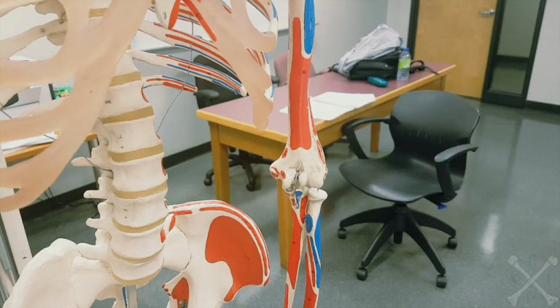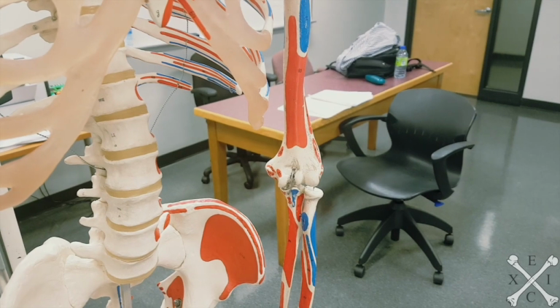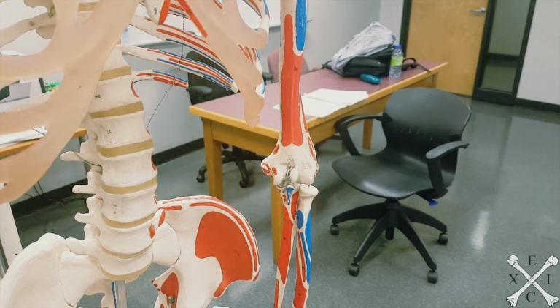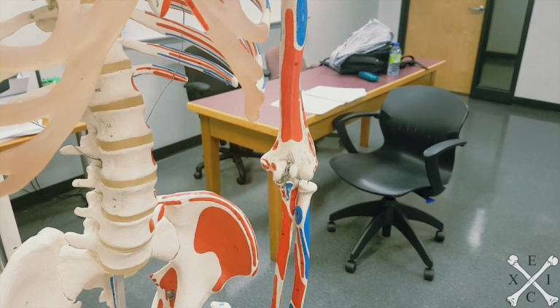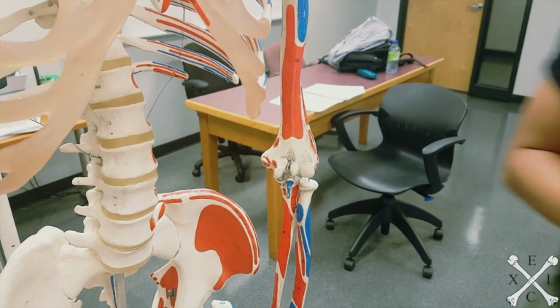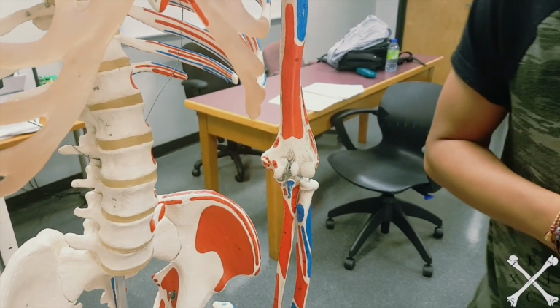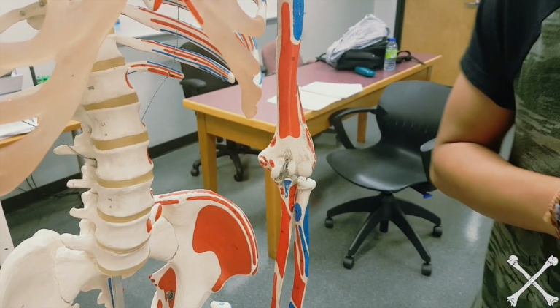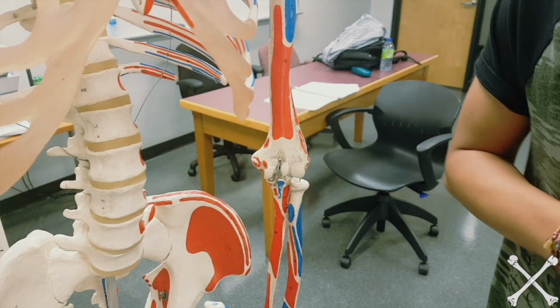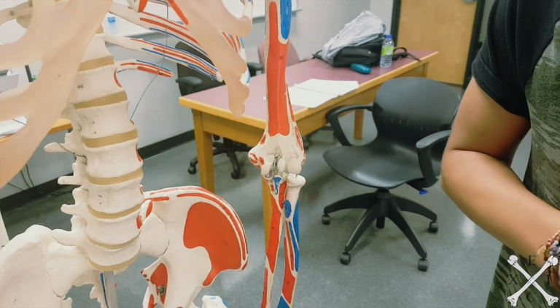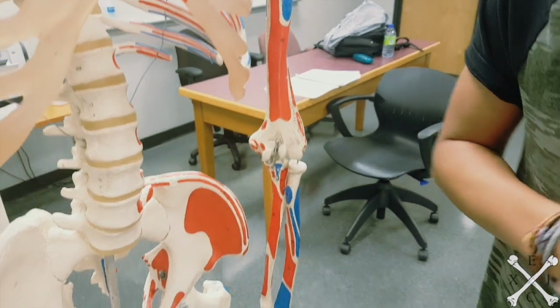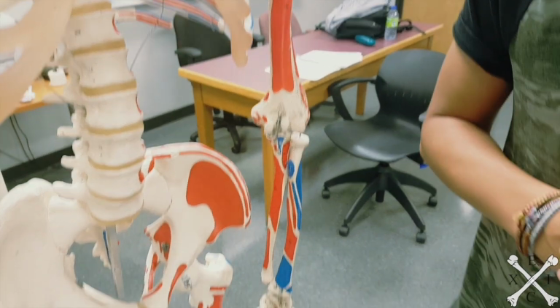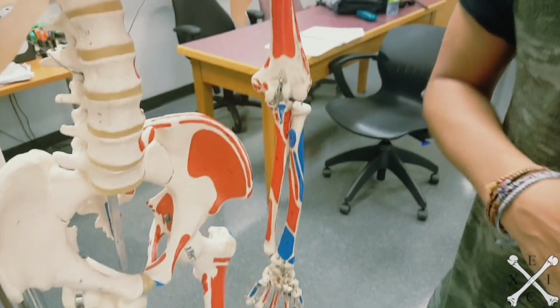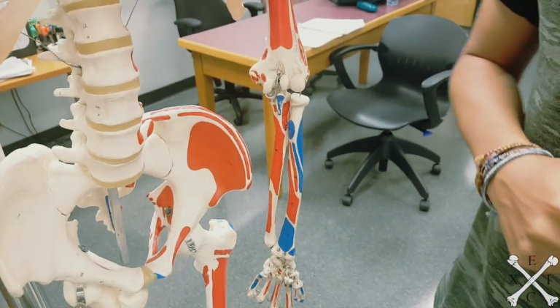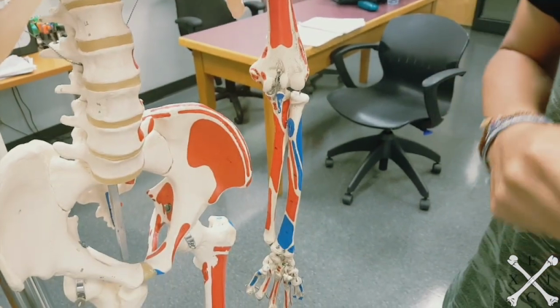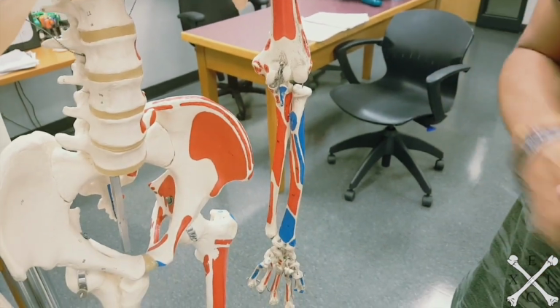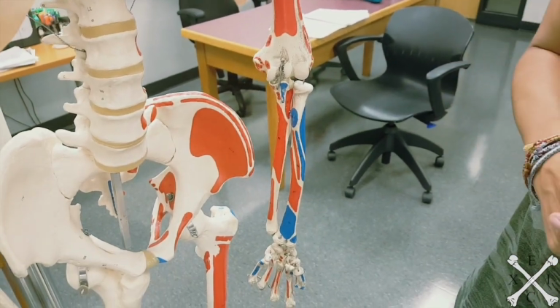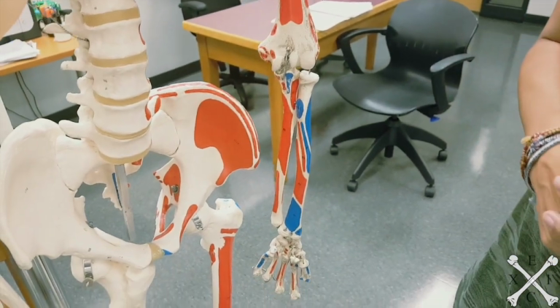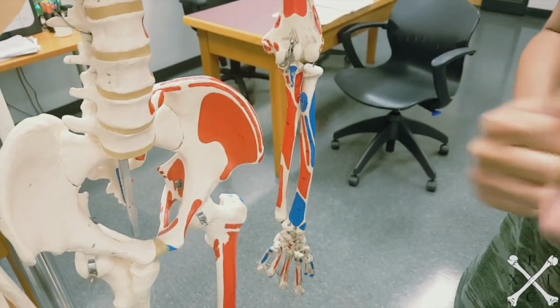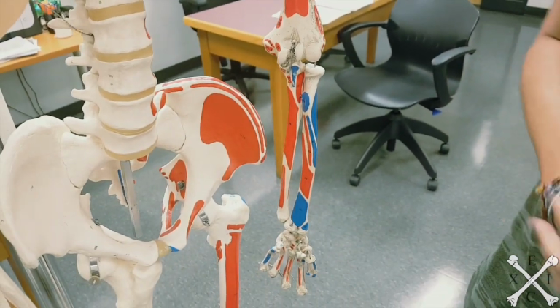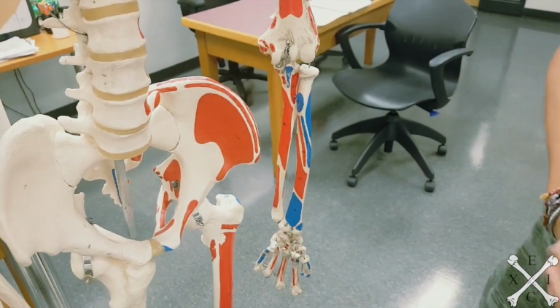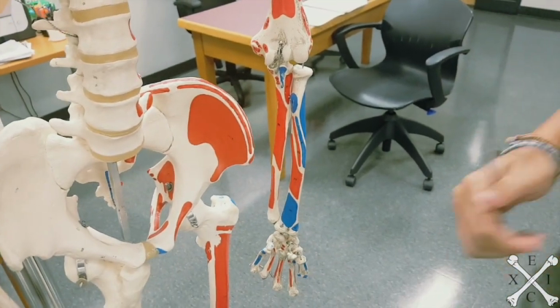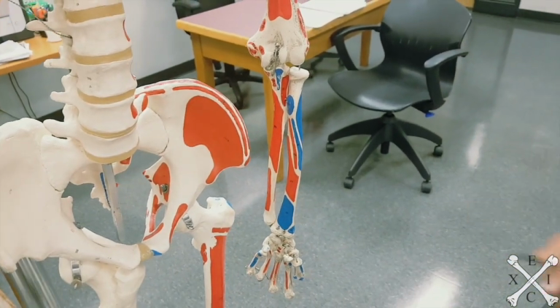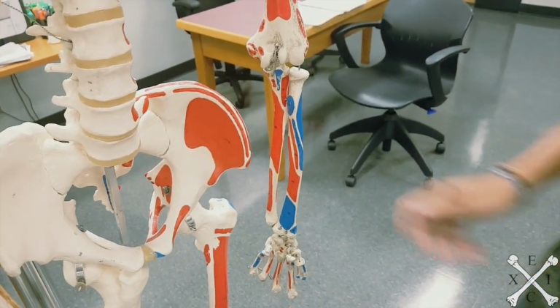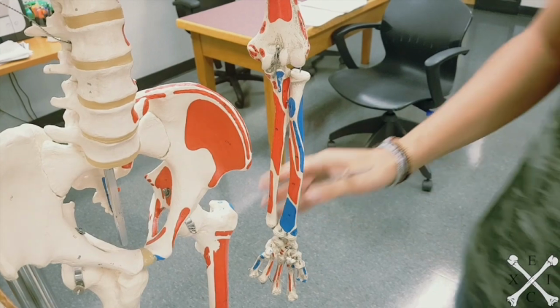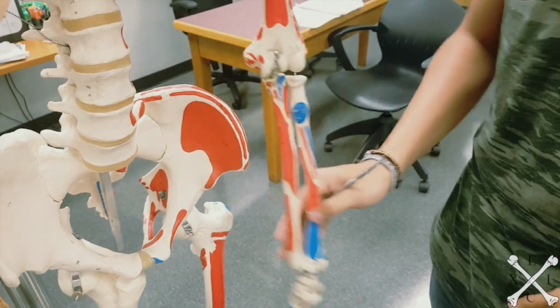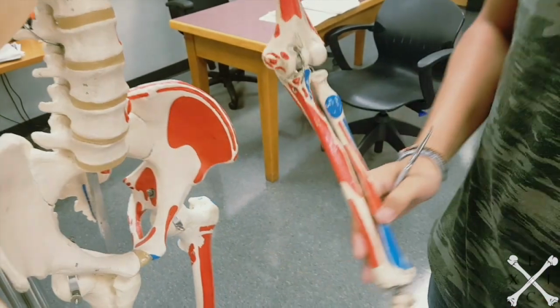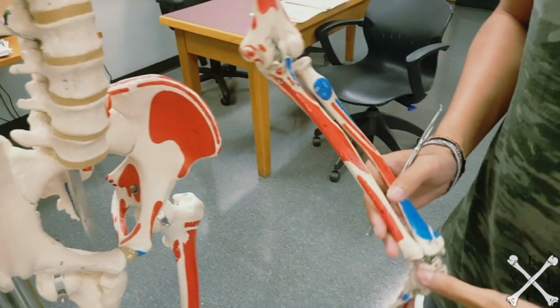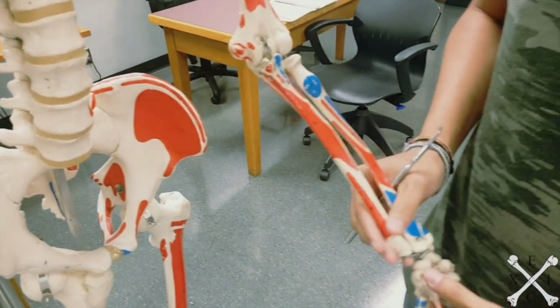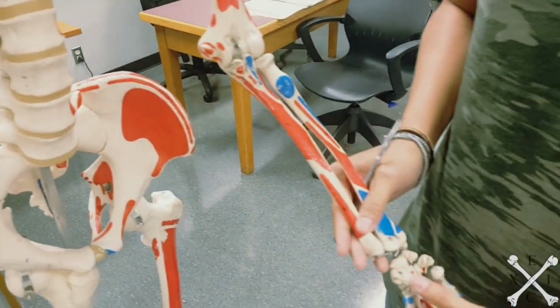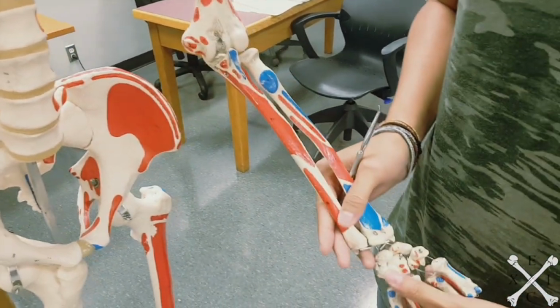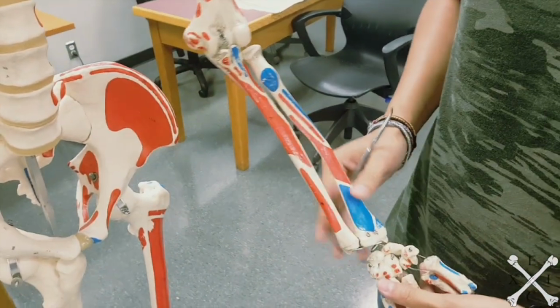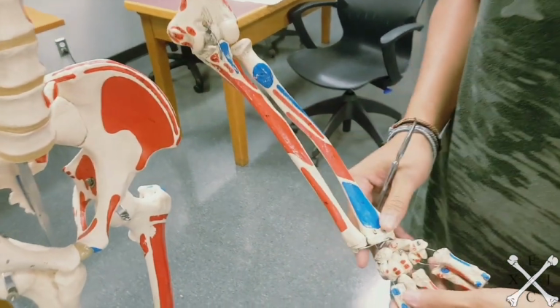Jason just finished up on the posterior forearm superficial group, and I'll be covering the deep group of the posterior forearm.